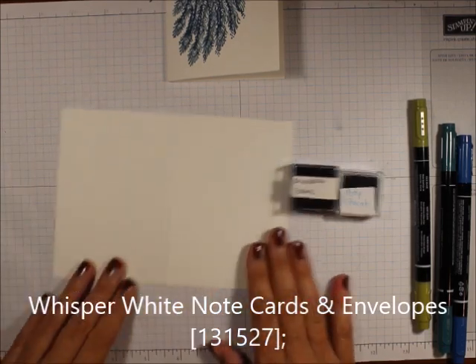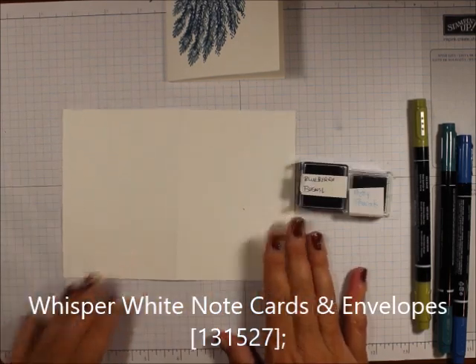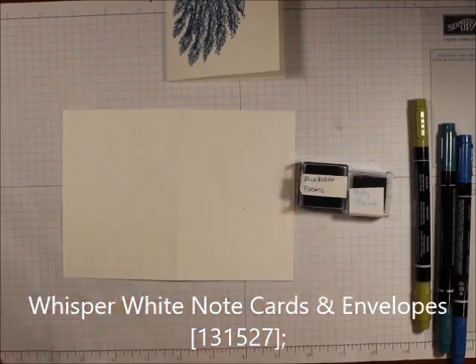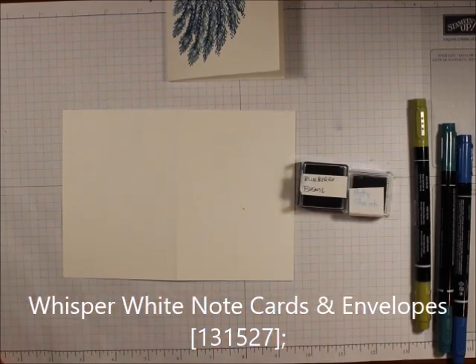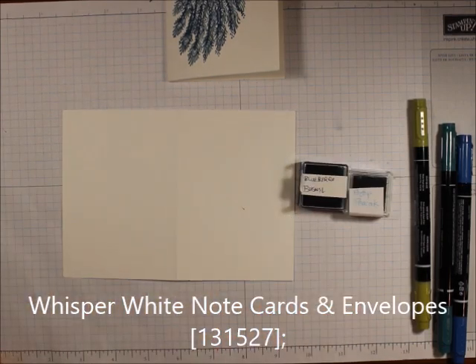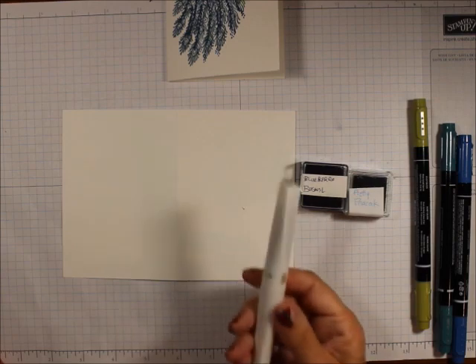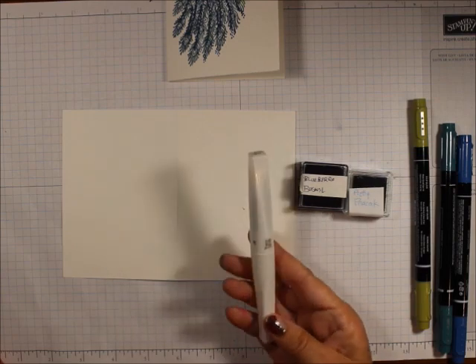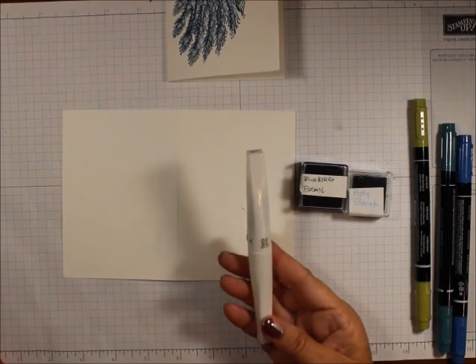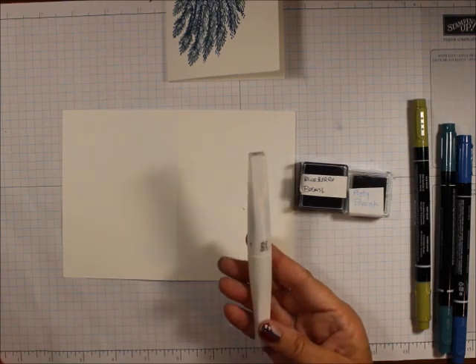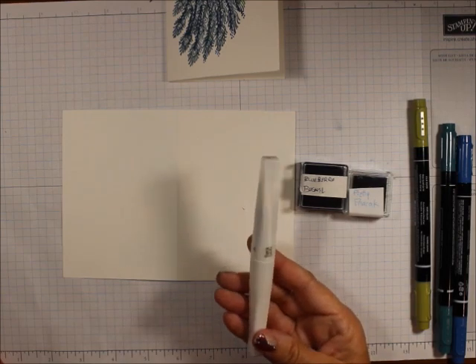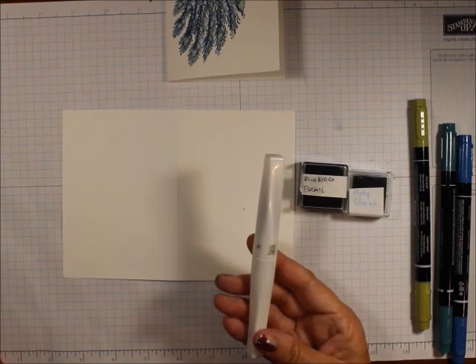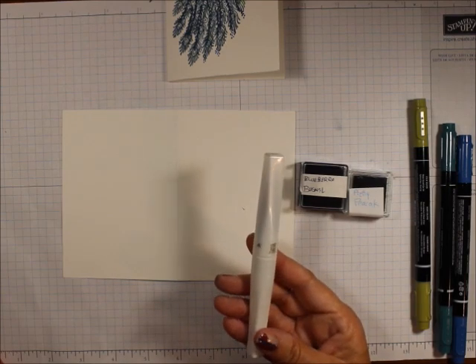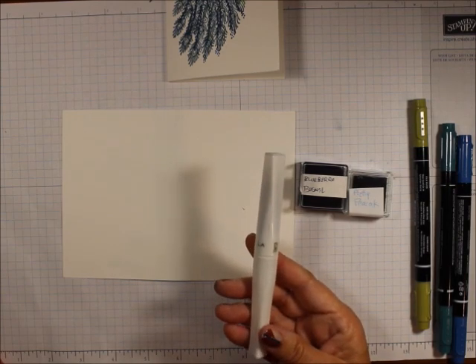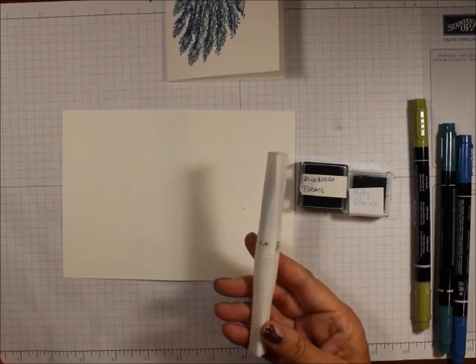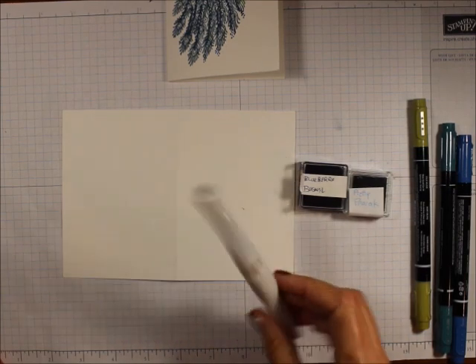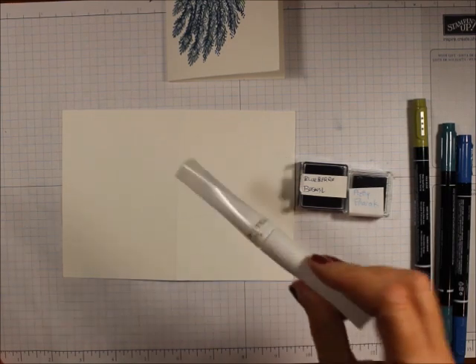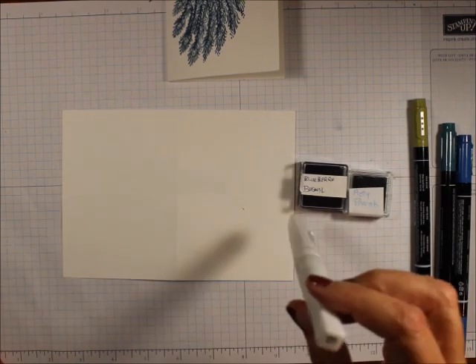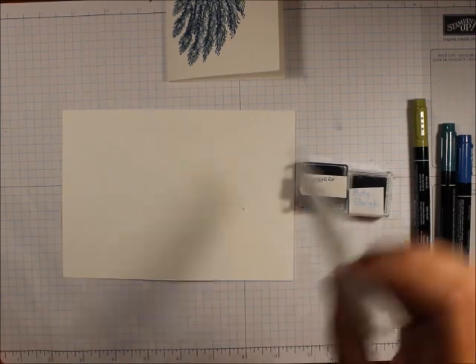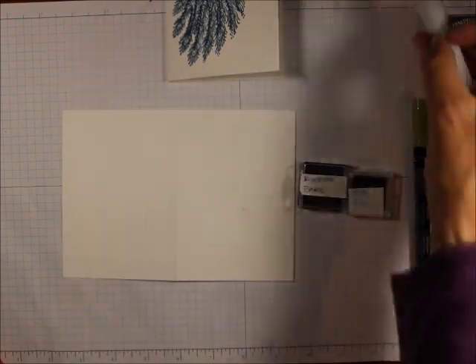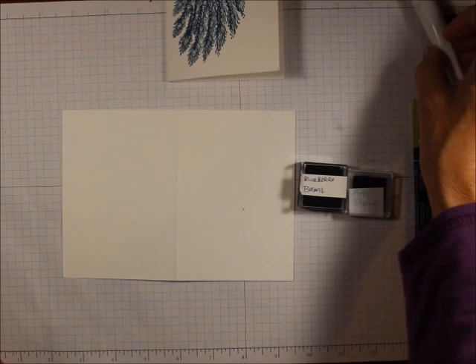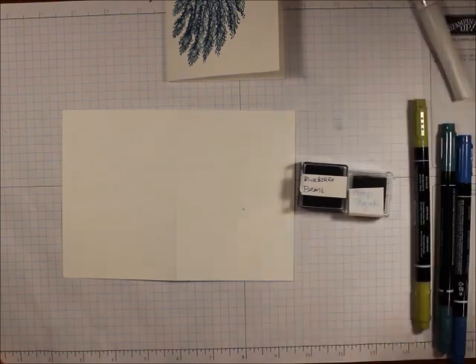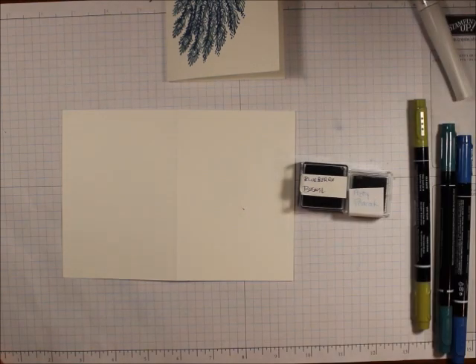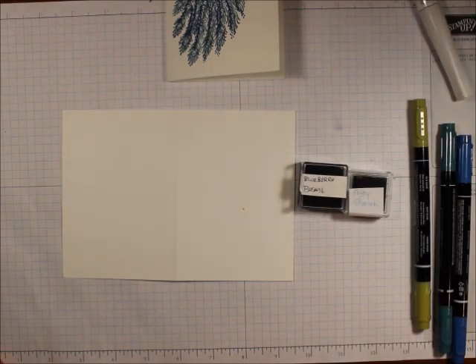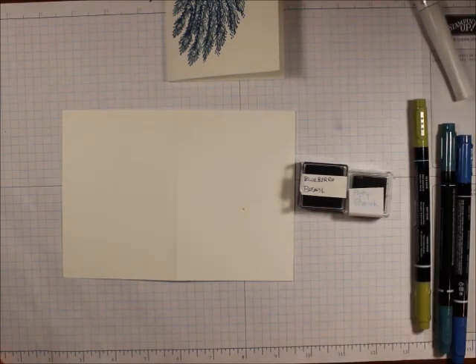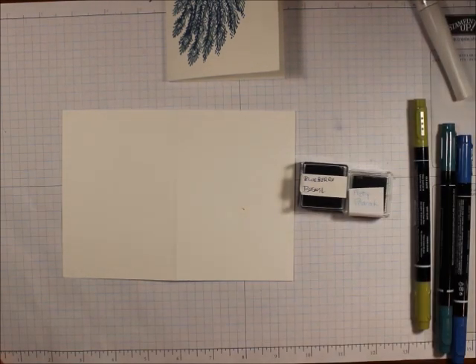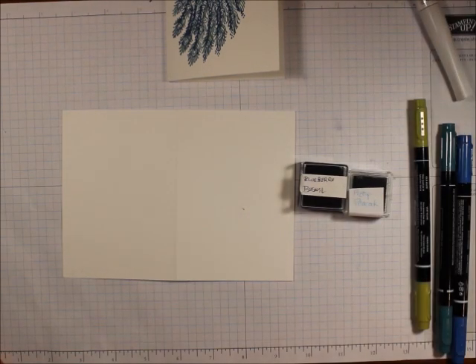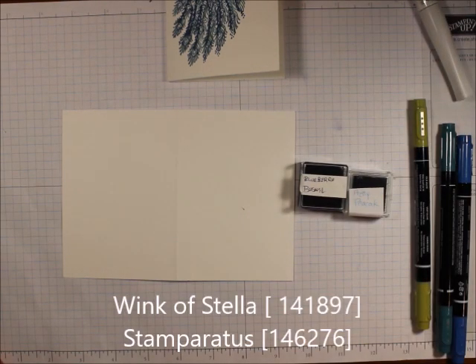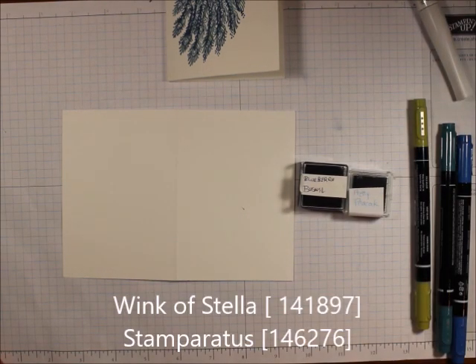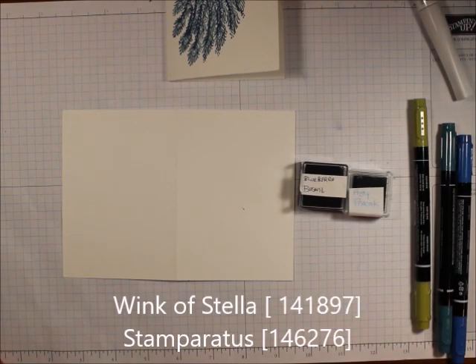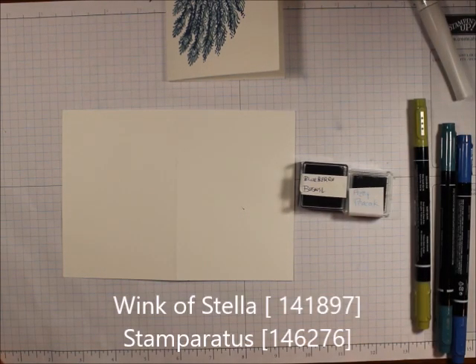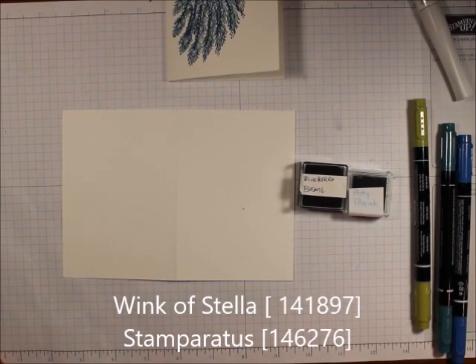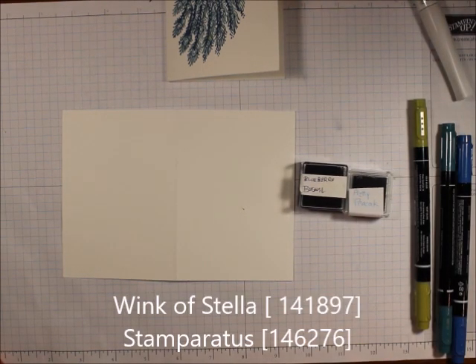I am using one of our Whisper White note cards, and I am using the Clear Wink of Stella. I'm also using the Stamparatus.